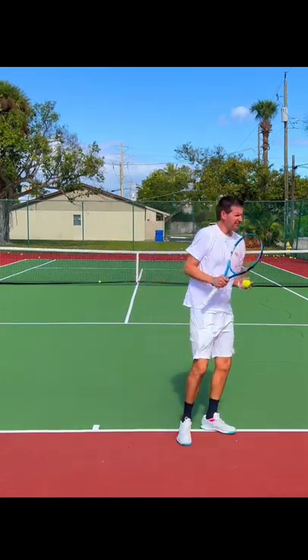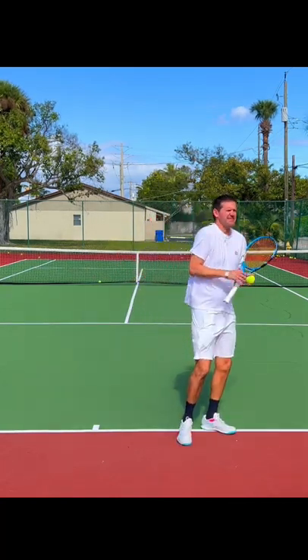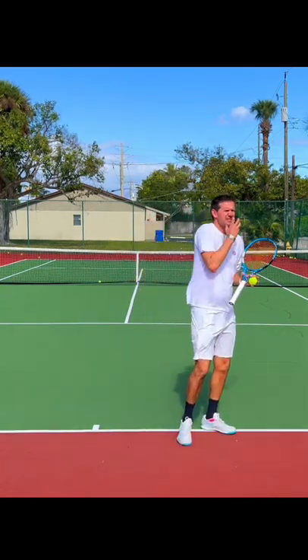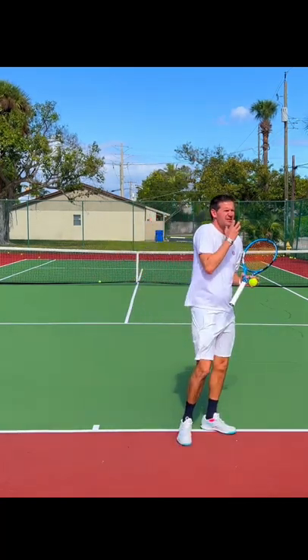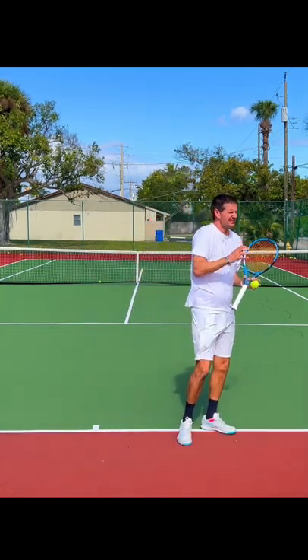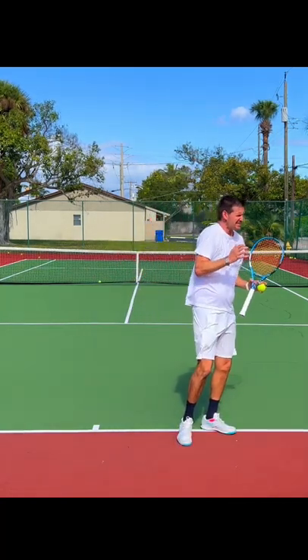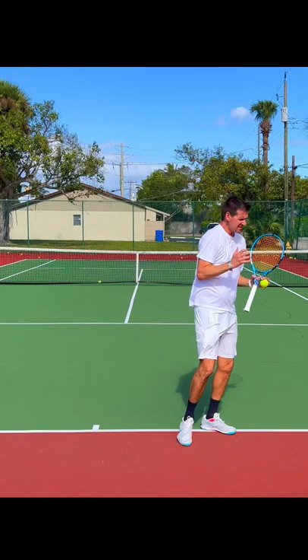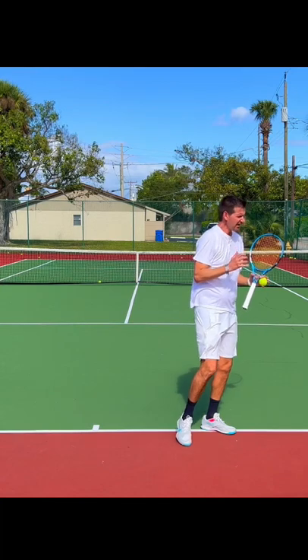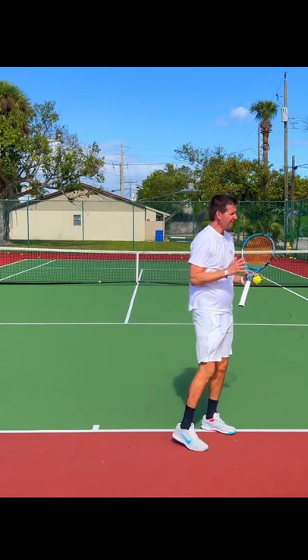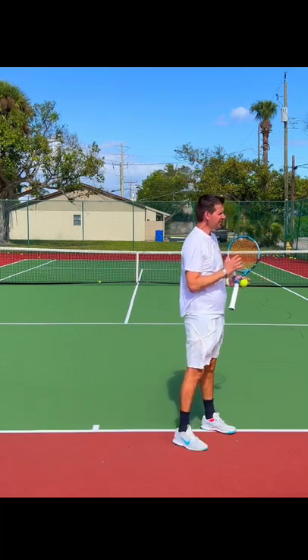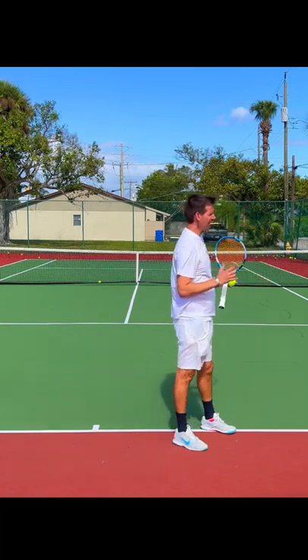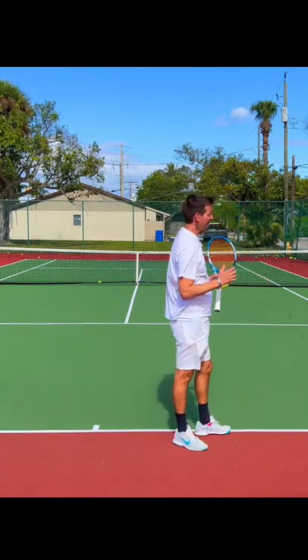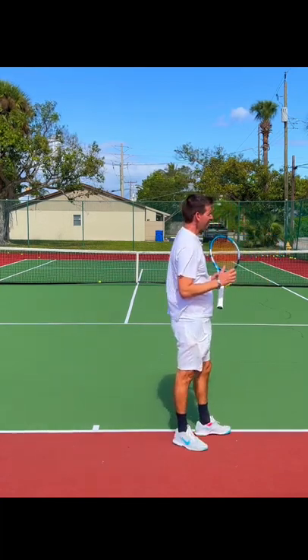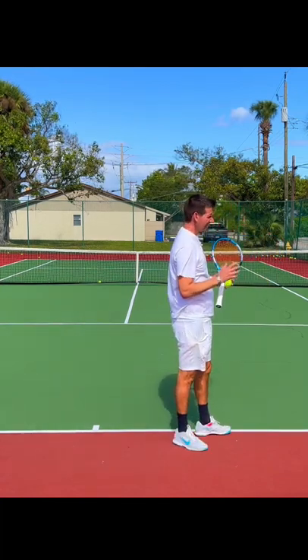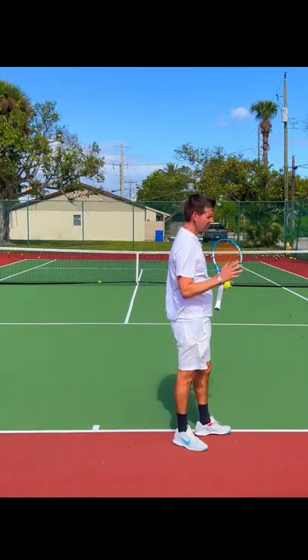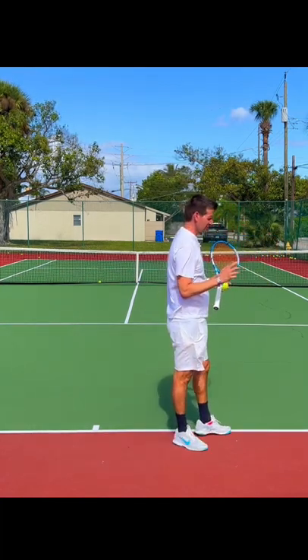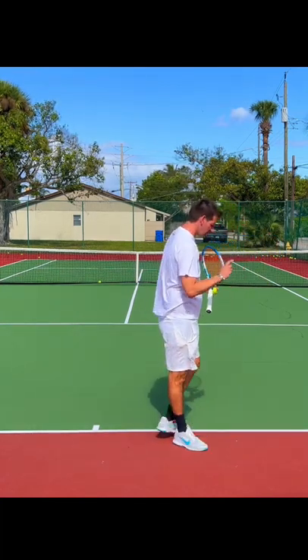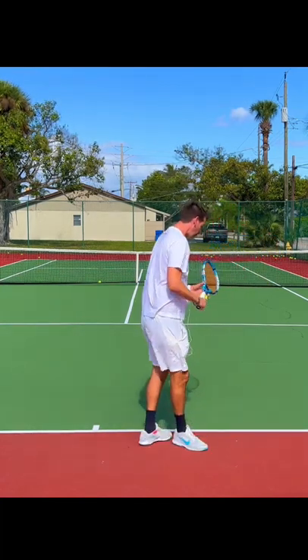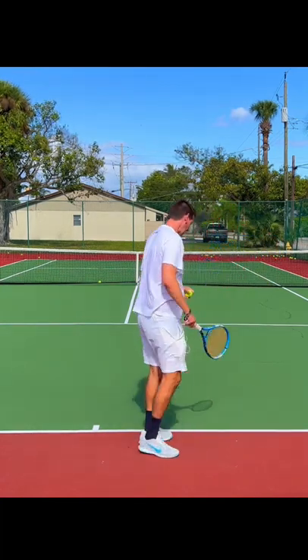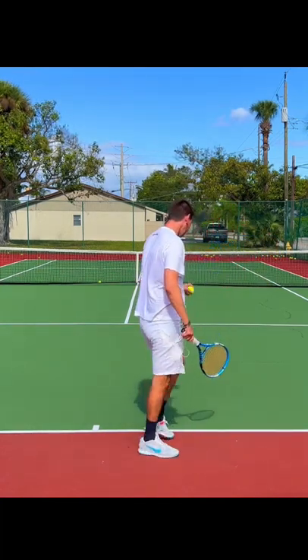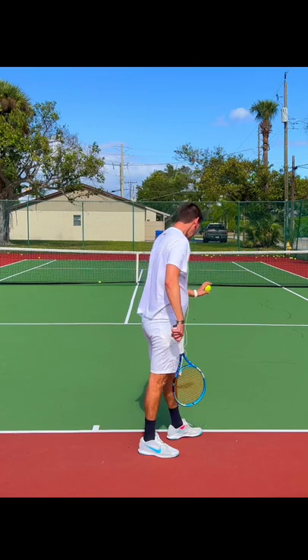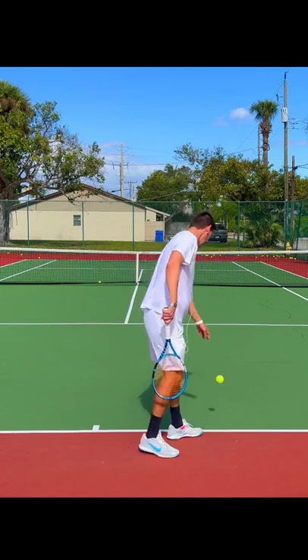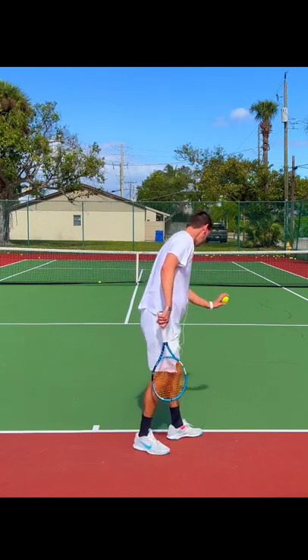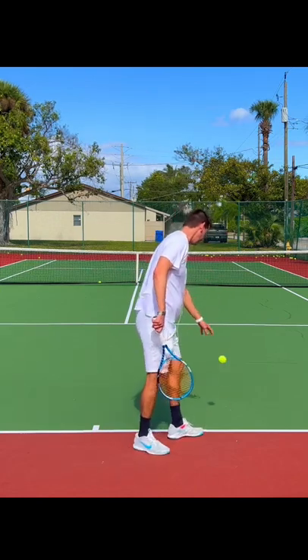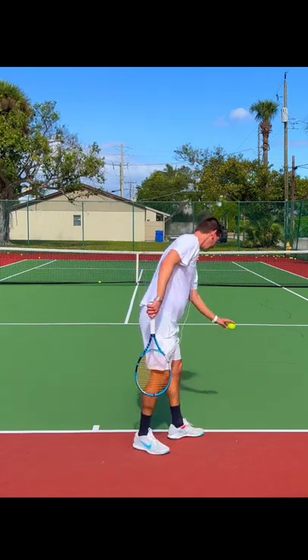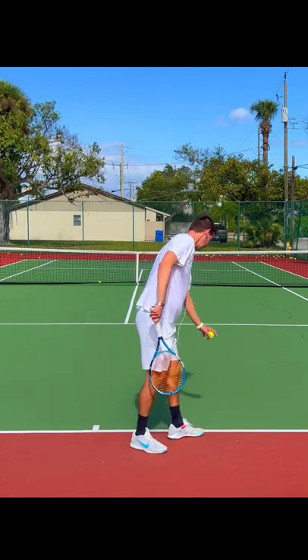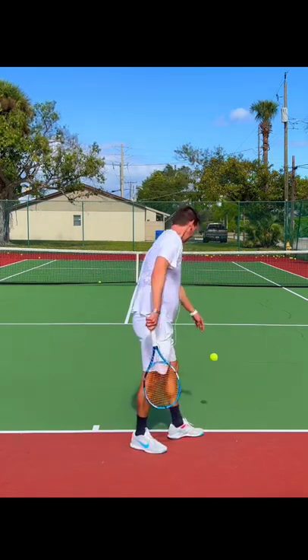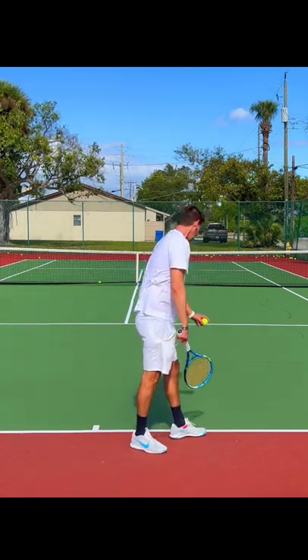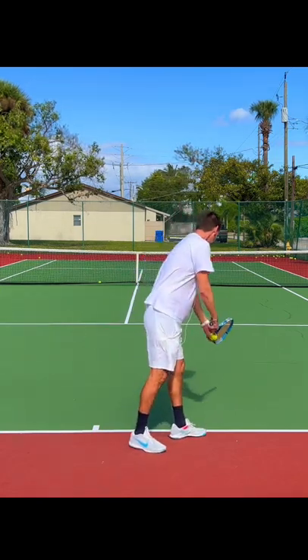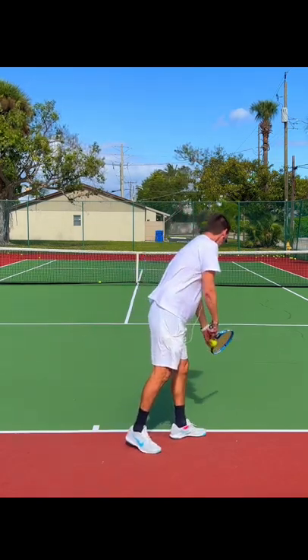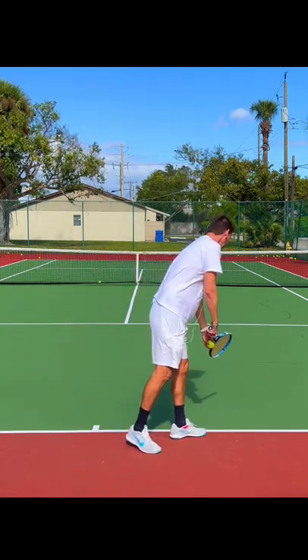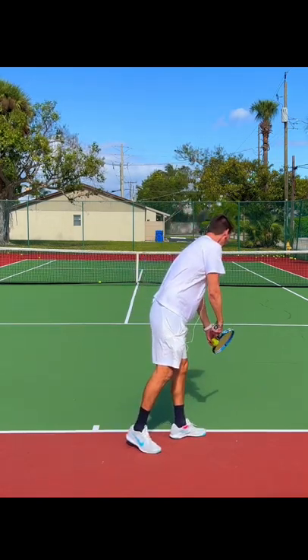That tension is missing on your serve. Let me show you how I'd like you to do it — I'll try to copy your serve, and I want you to just unload a little bit more.